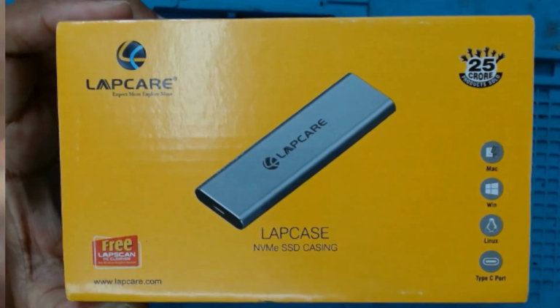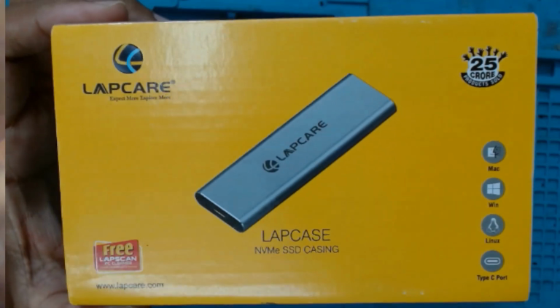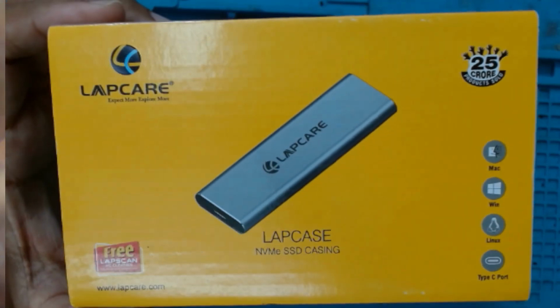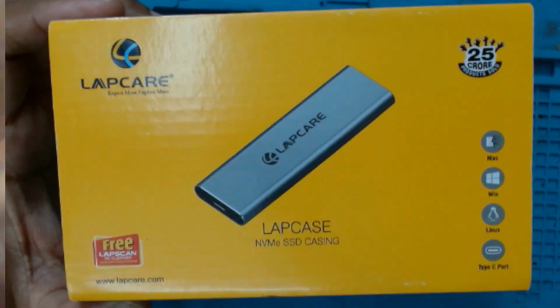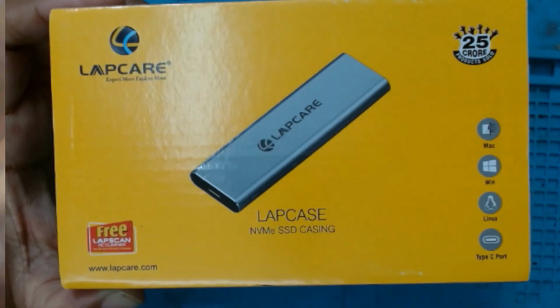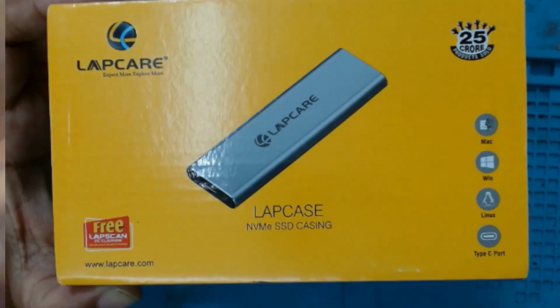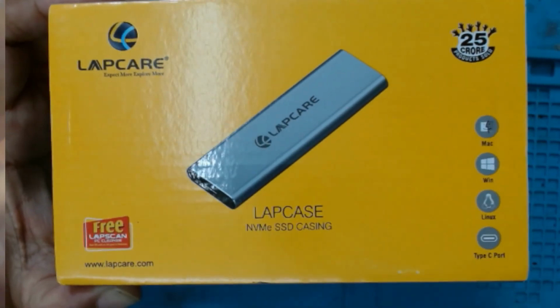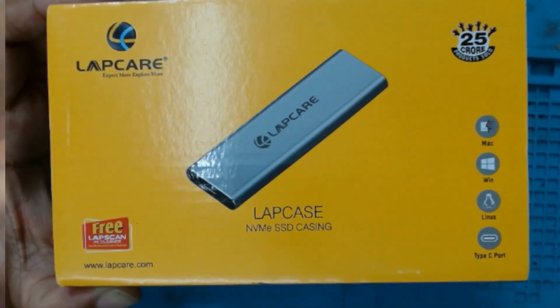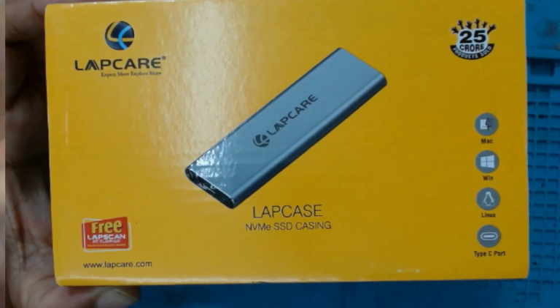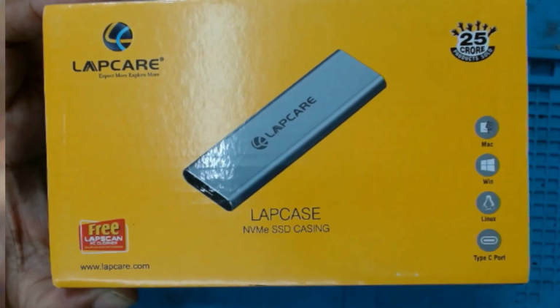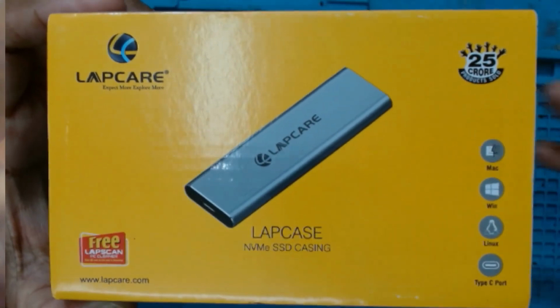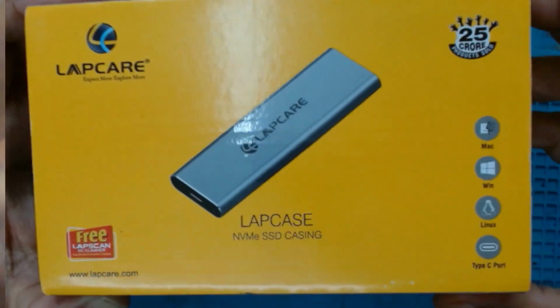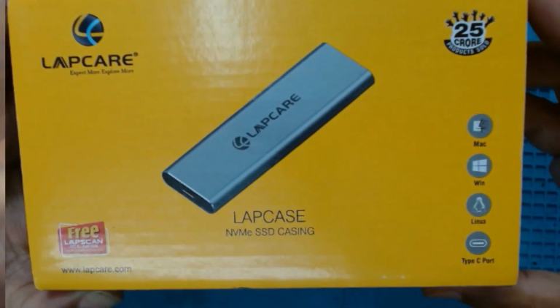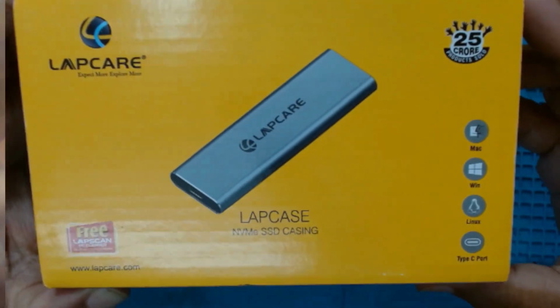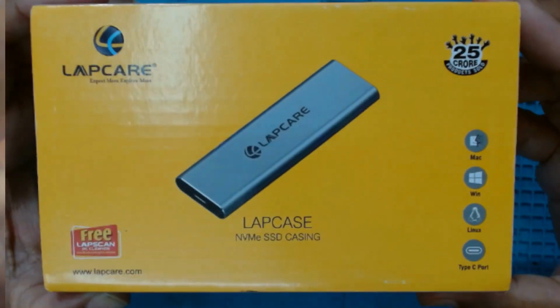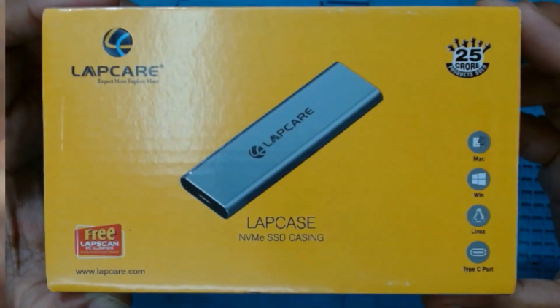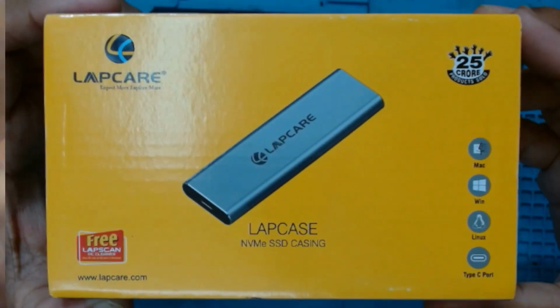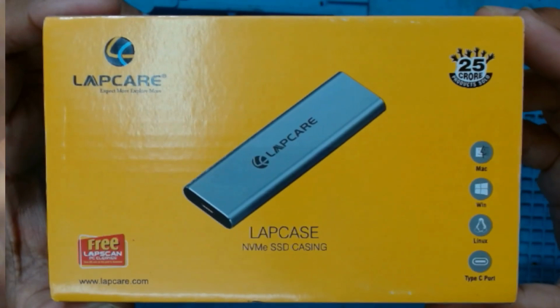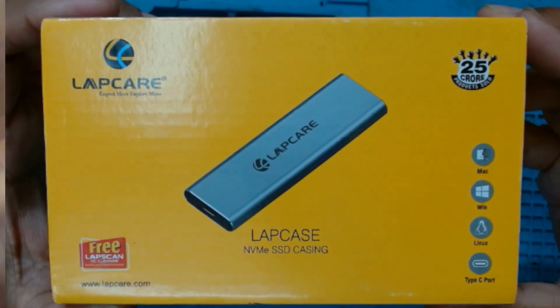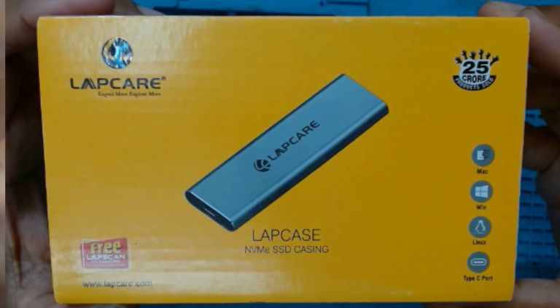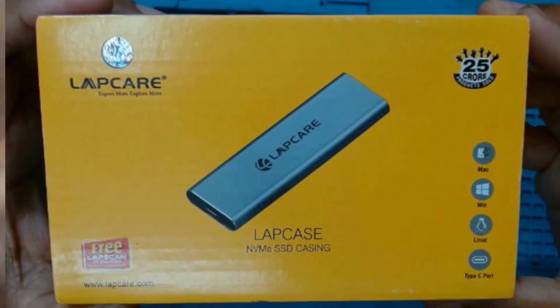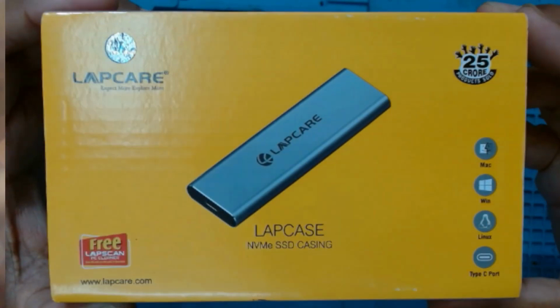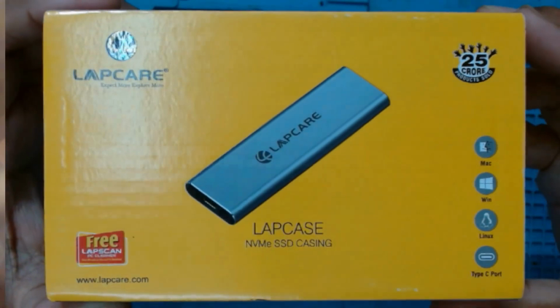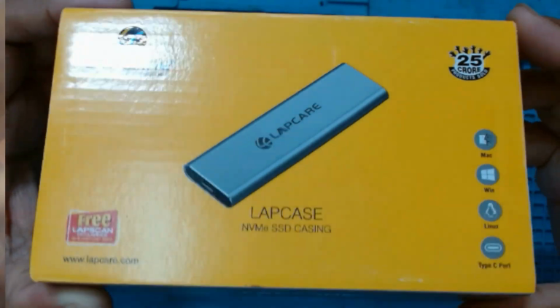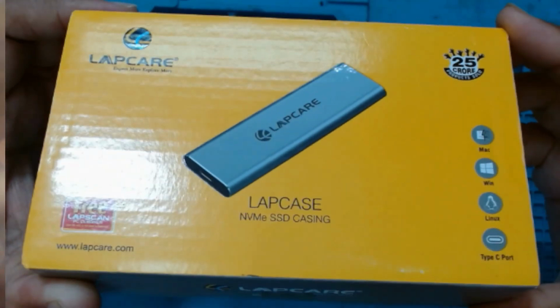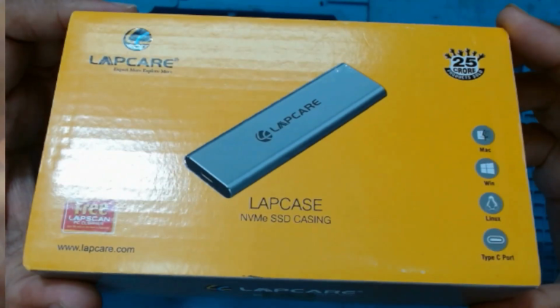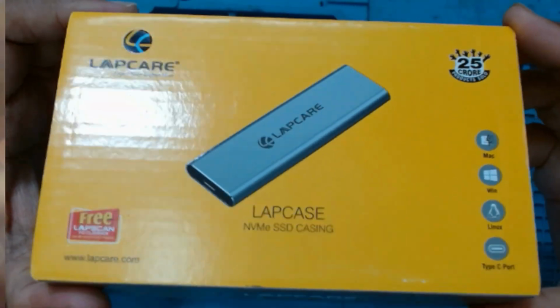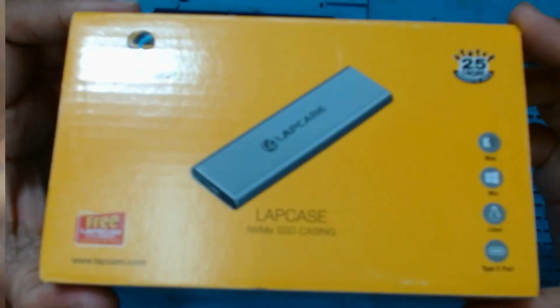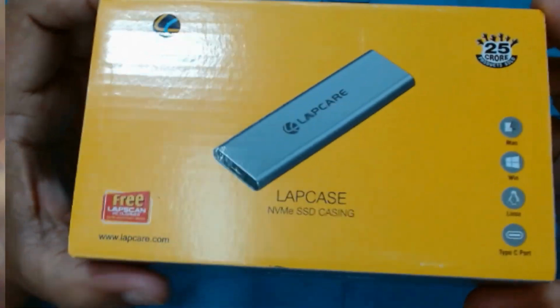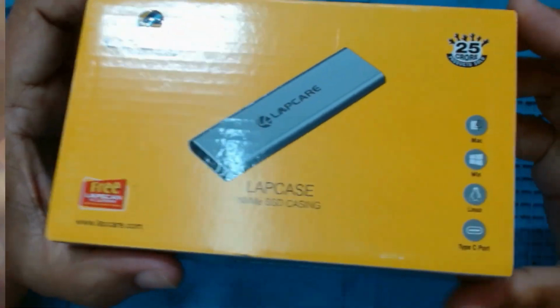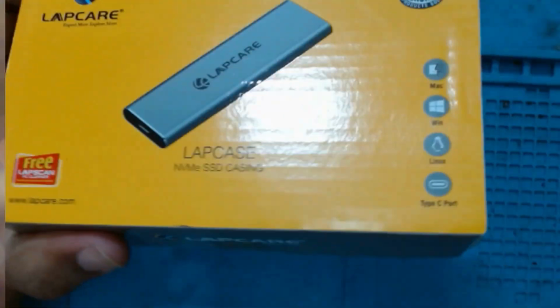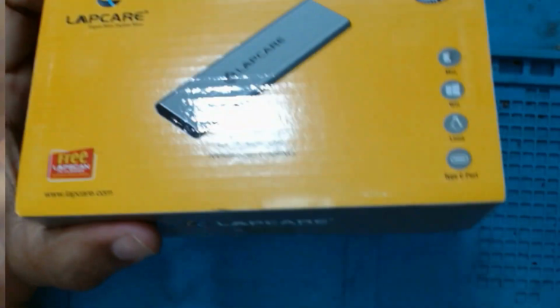Today we will do an unboxing of the LabCare NVMe SSD casing and install a 1TB NVMe into this casing. Let's start.